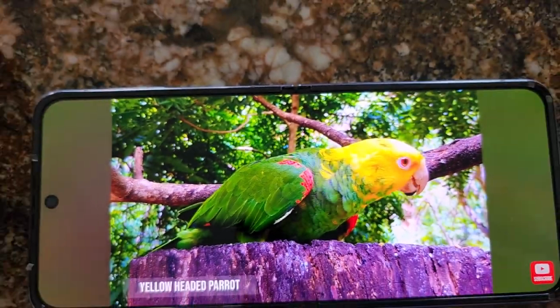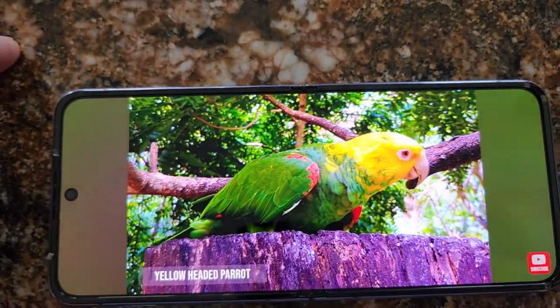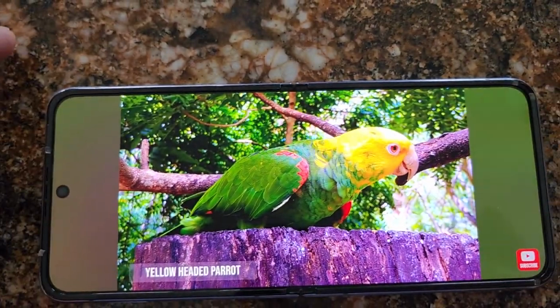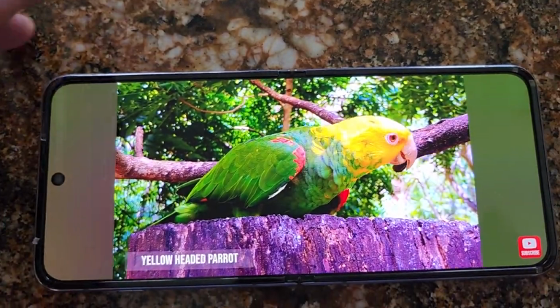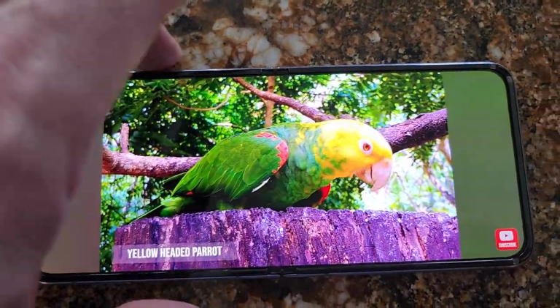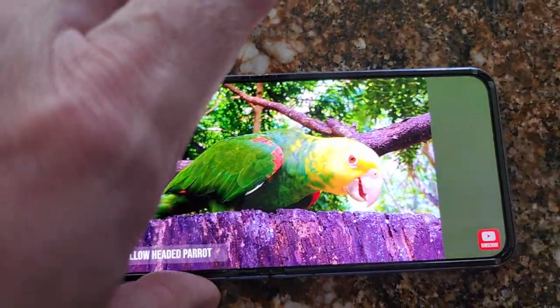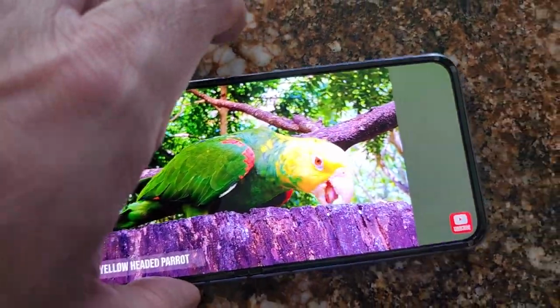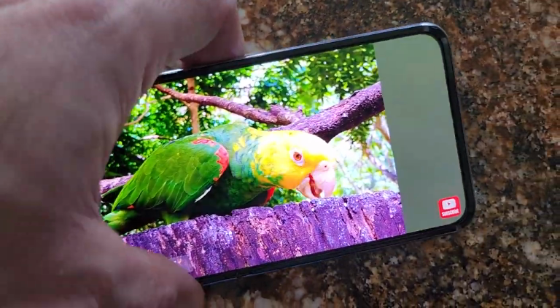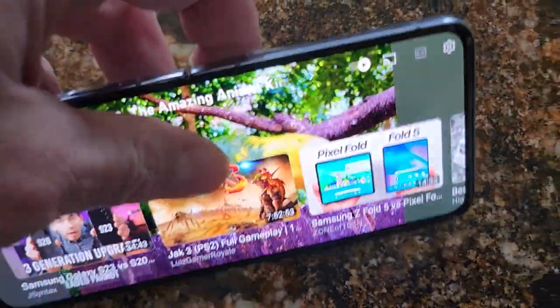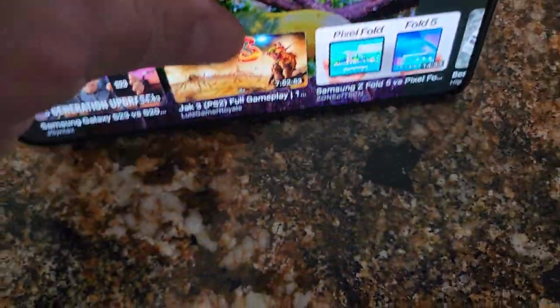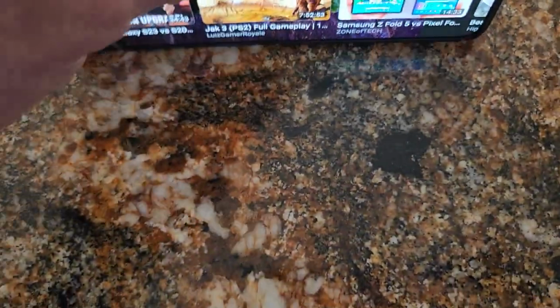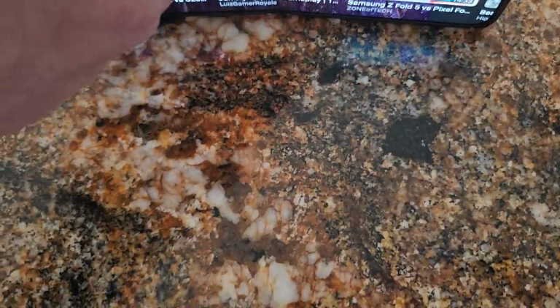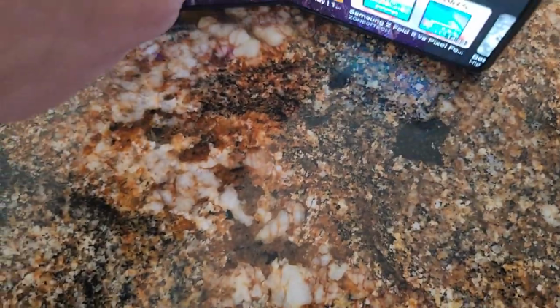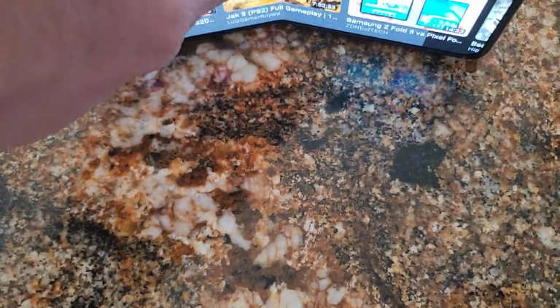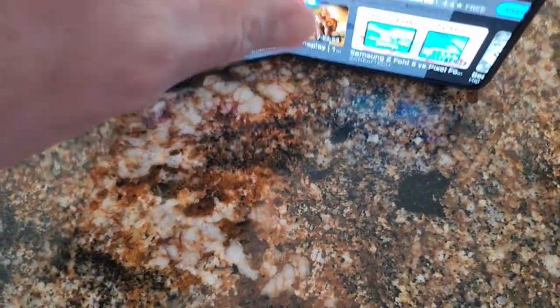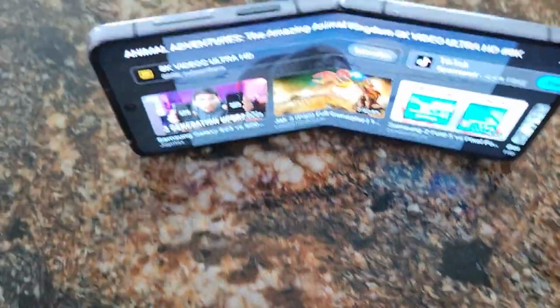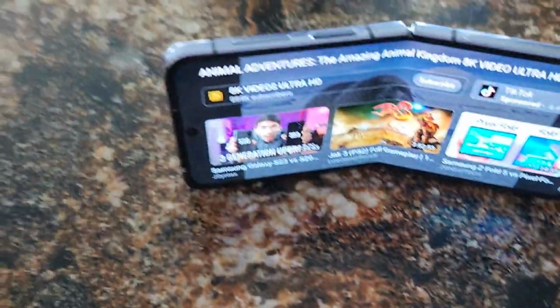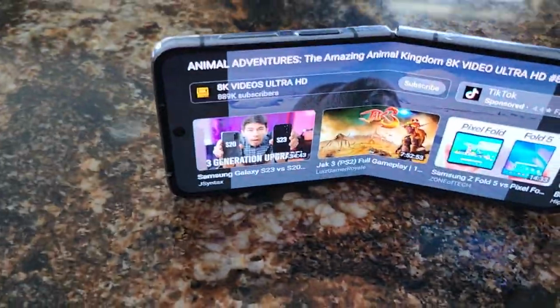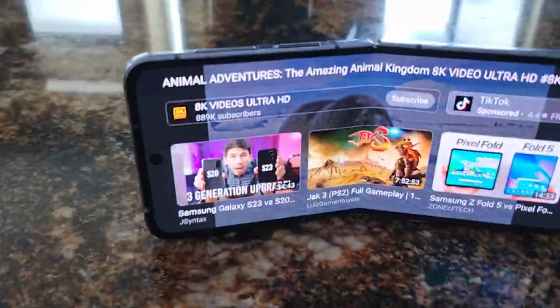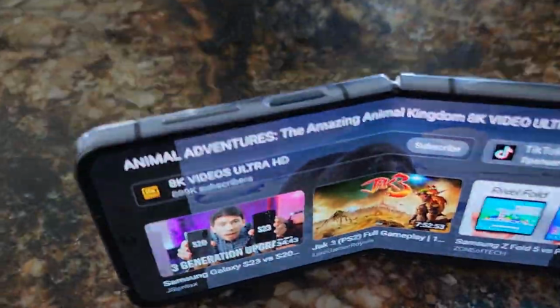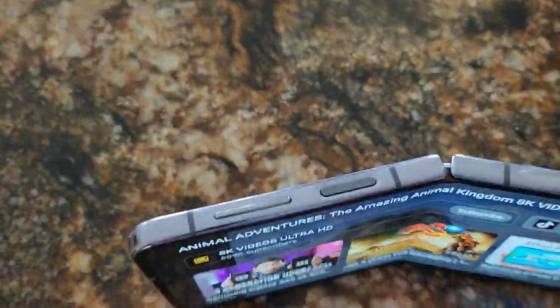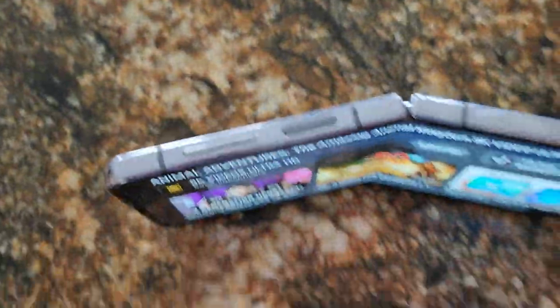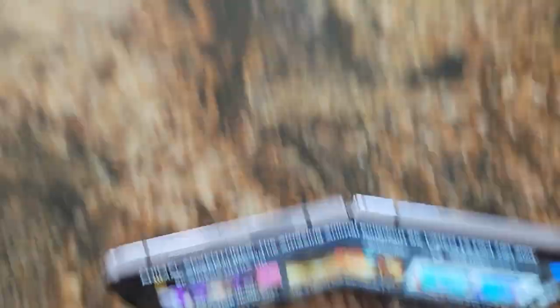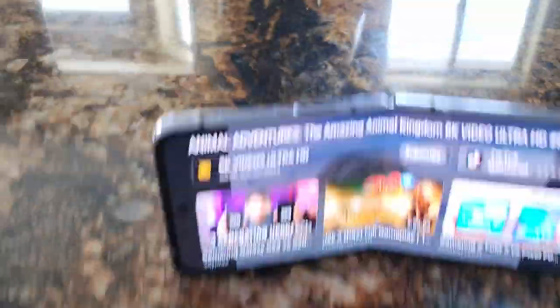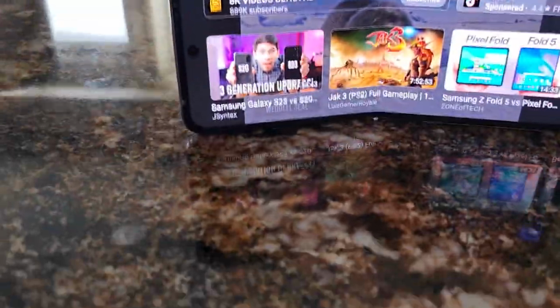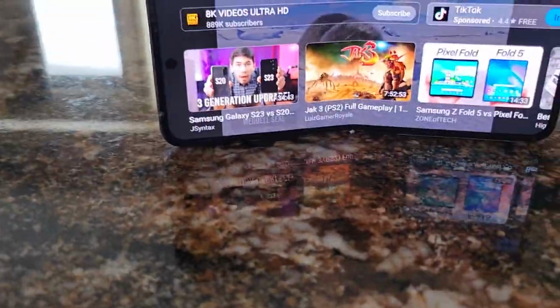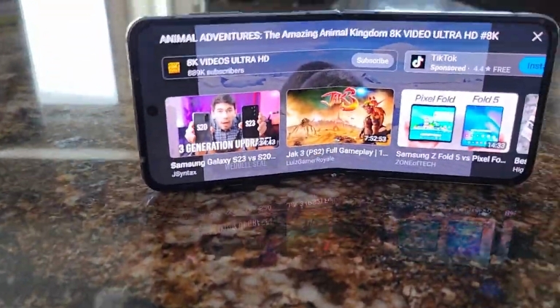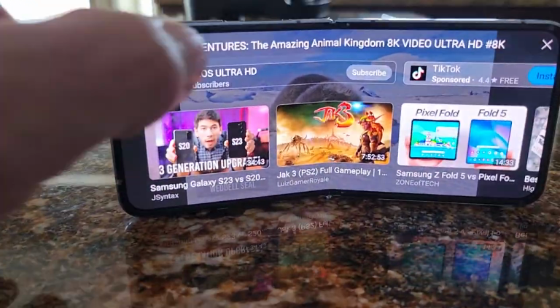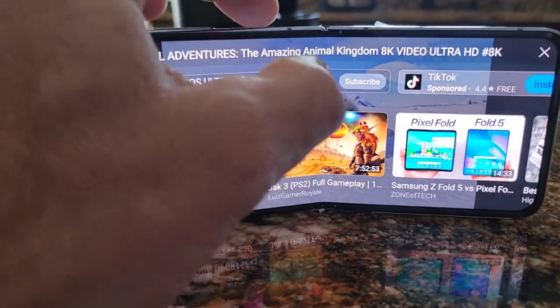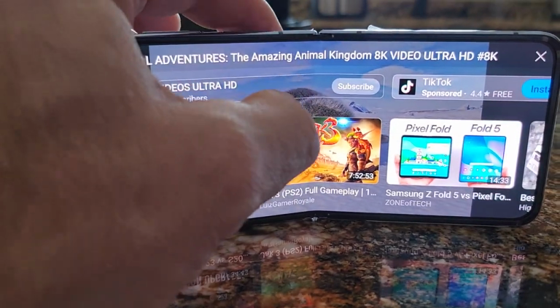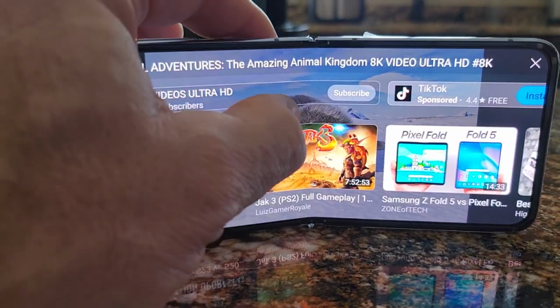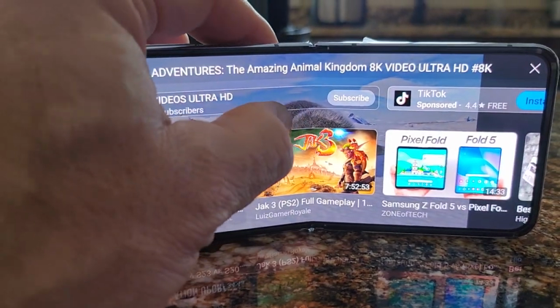I'm actually filming with the Flip 4 right now, which is kind of cool. I was doing this yesterday — you can sit, prop it up, and watch your movies this way.